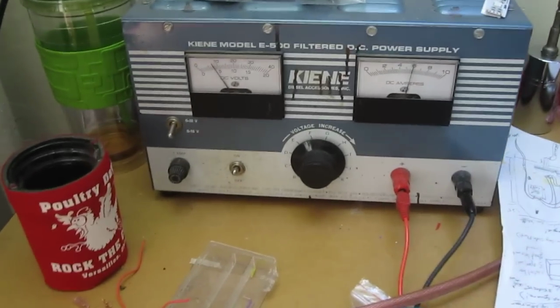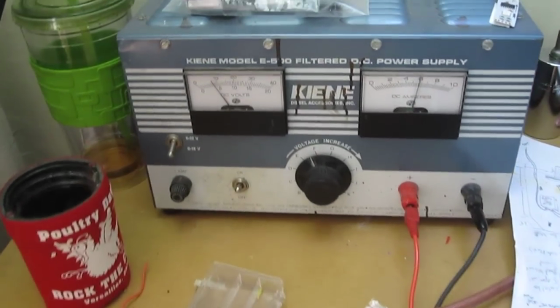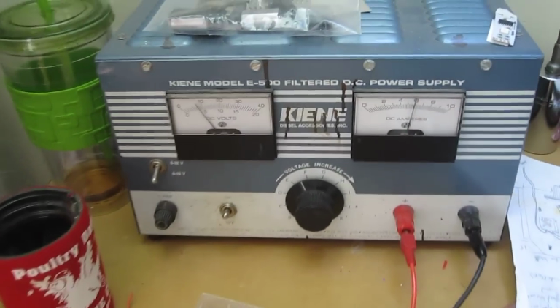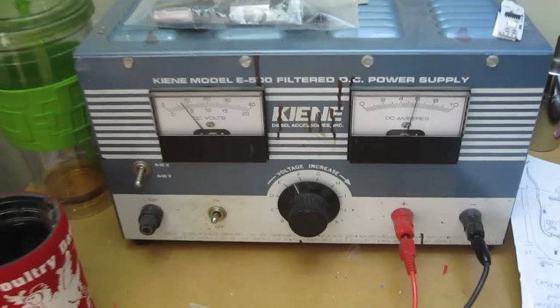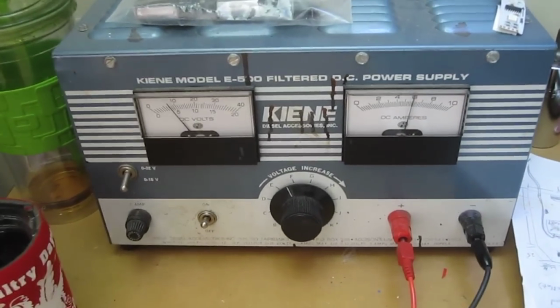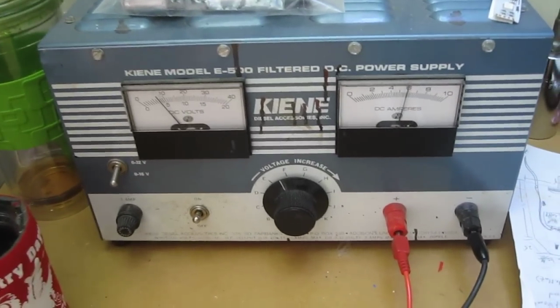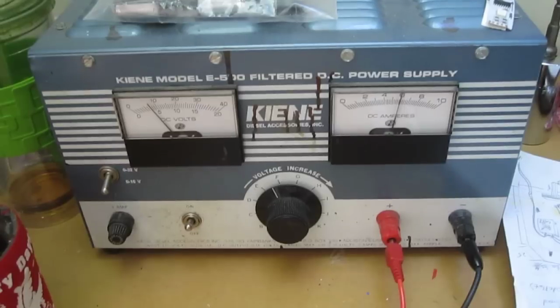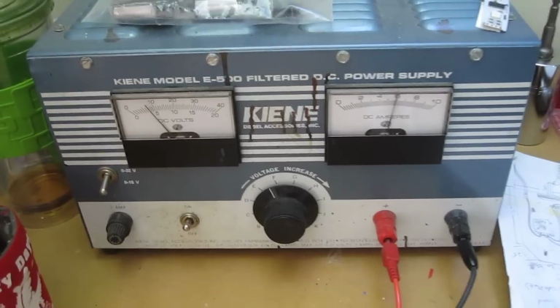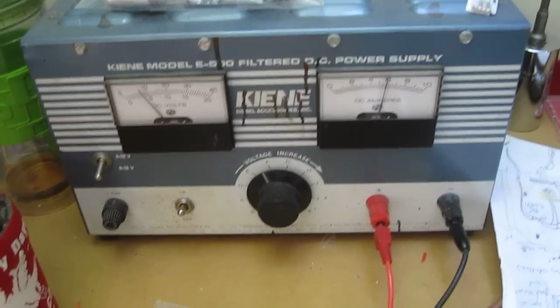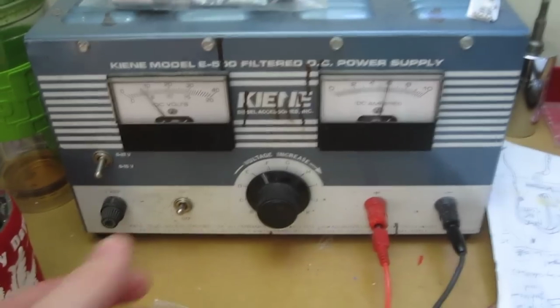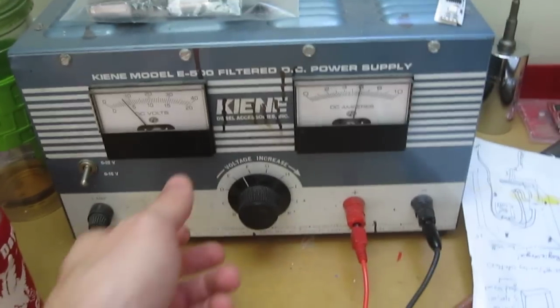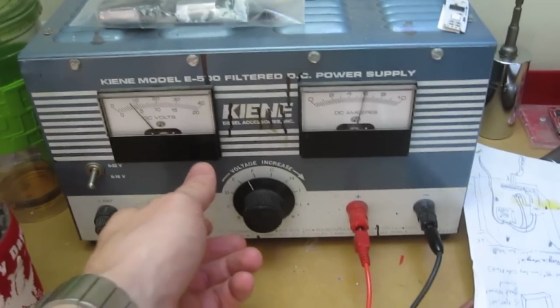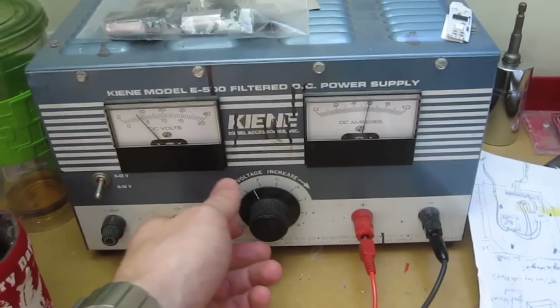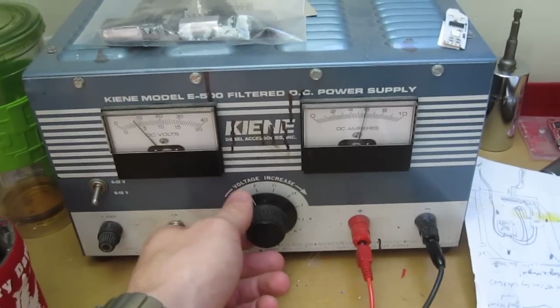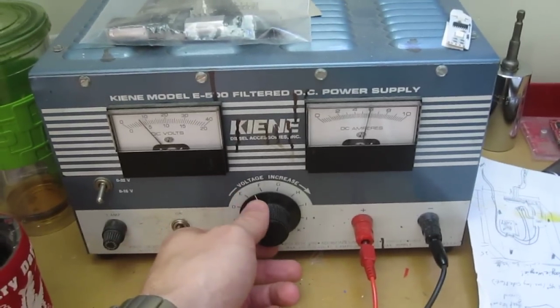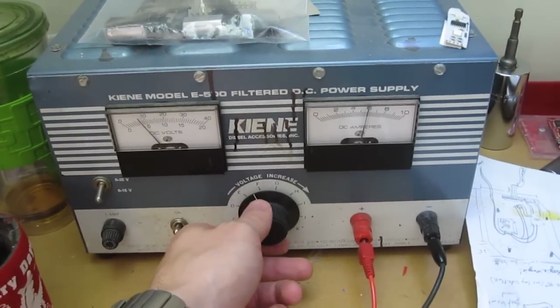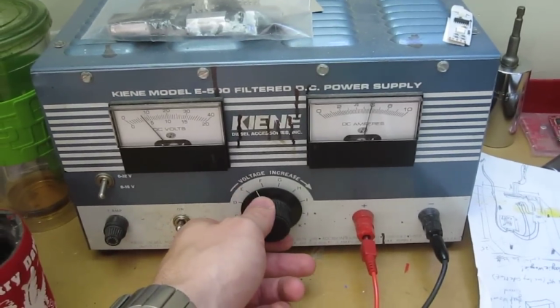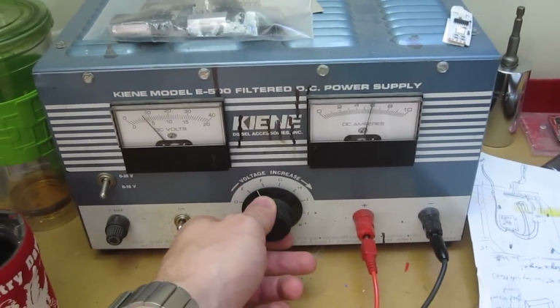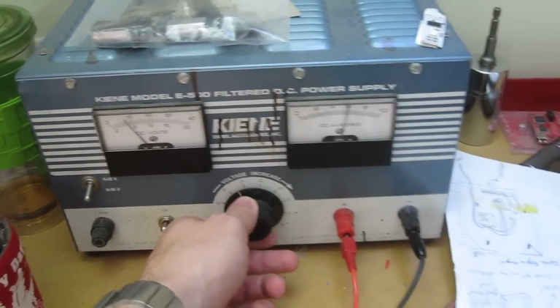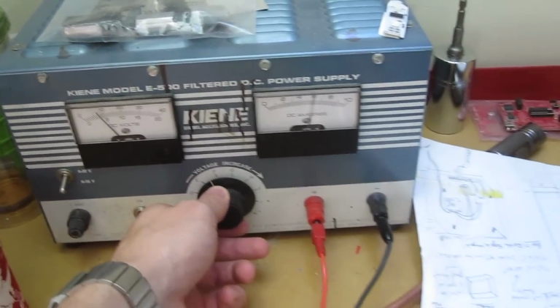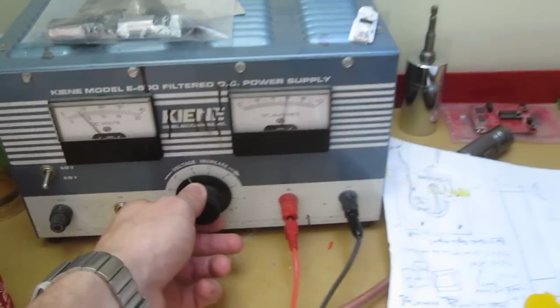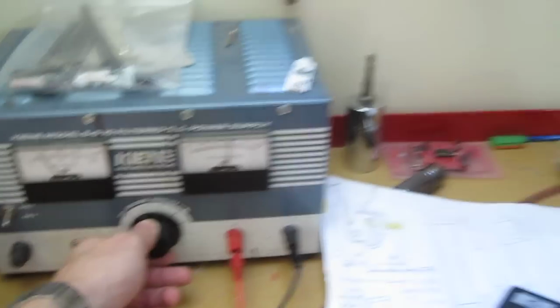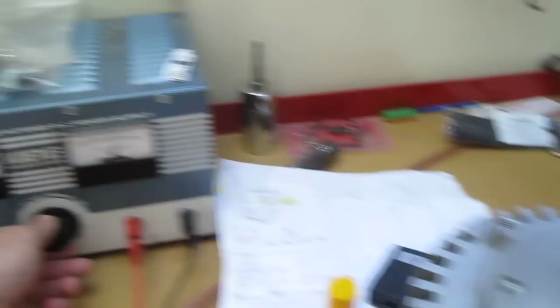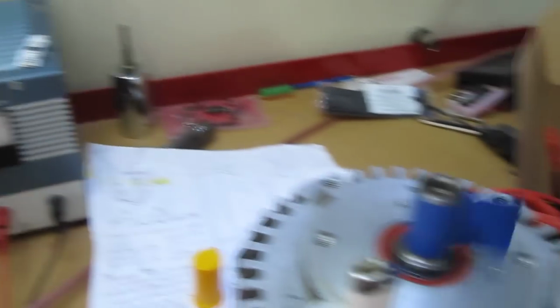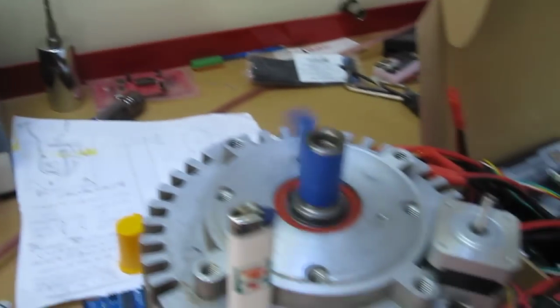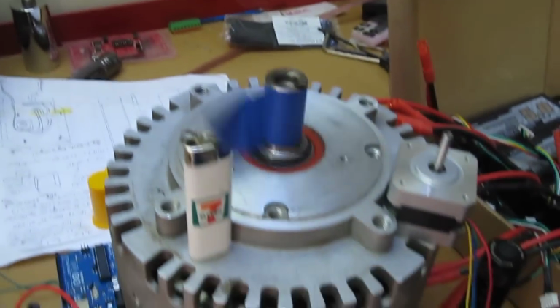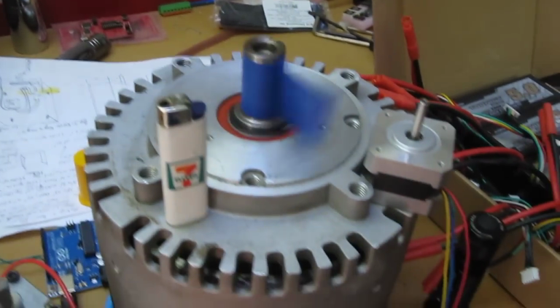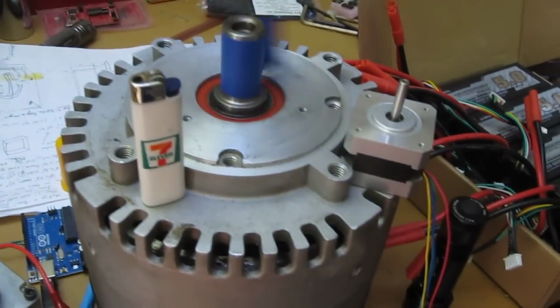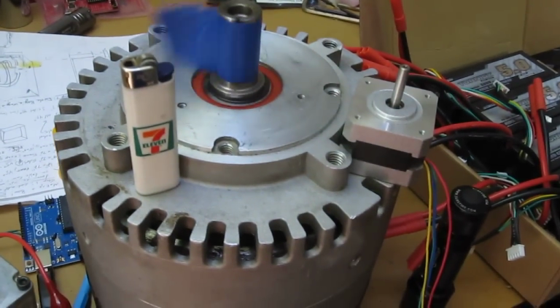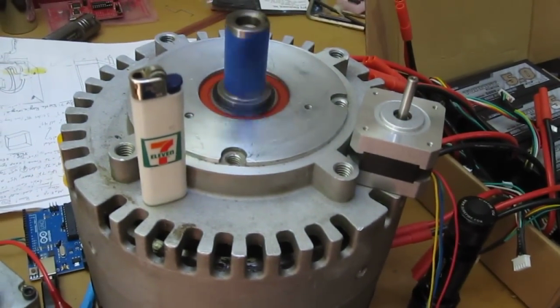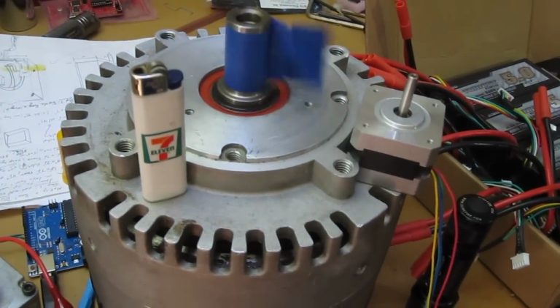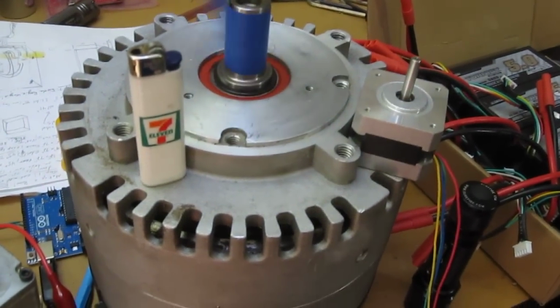I'm currently spinning it at a pretty low rate on an undersized power supply. Thanks, Steve.